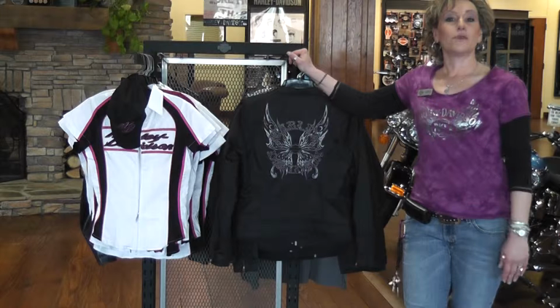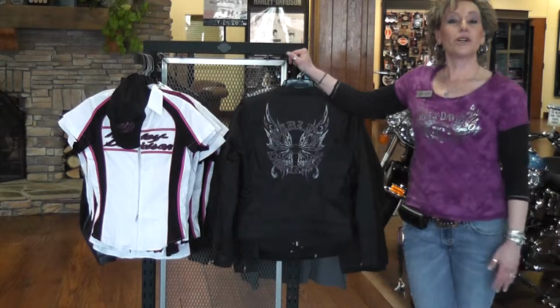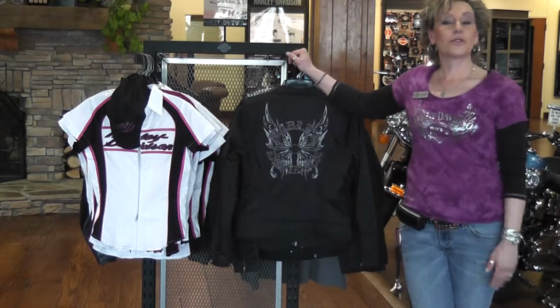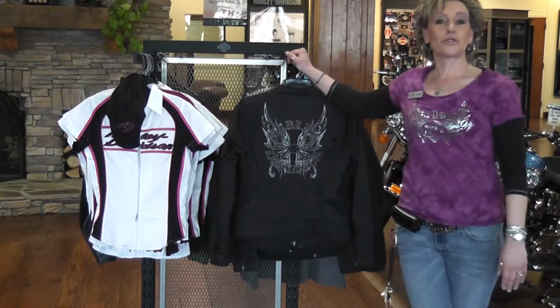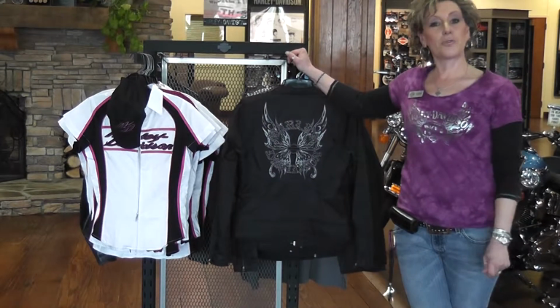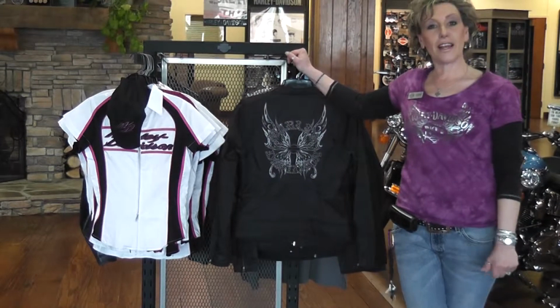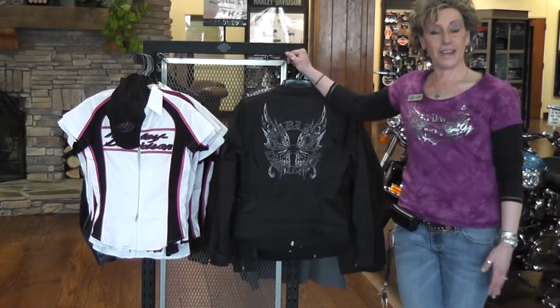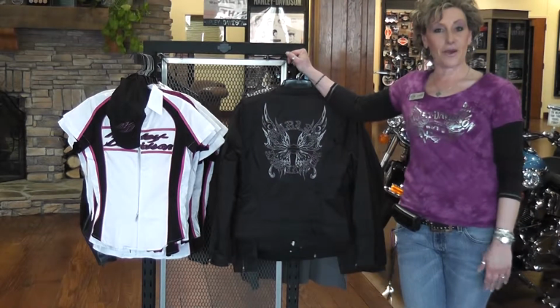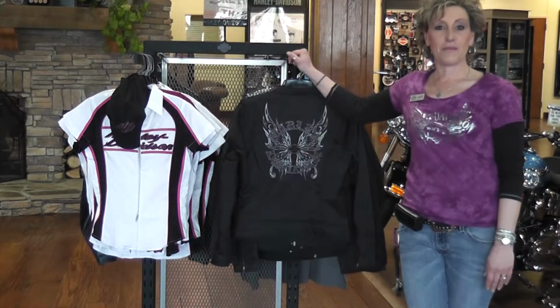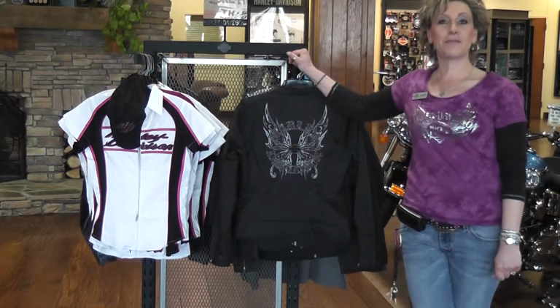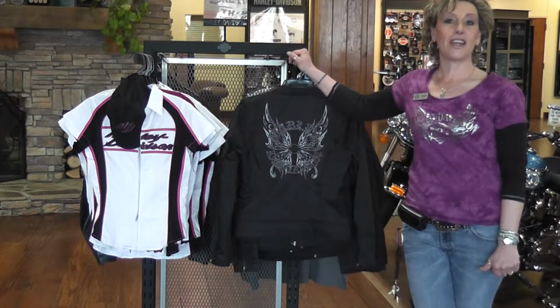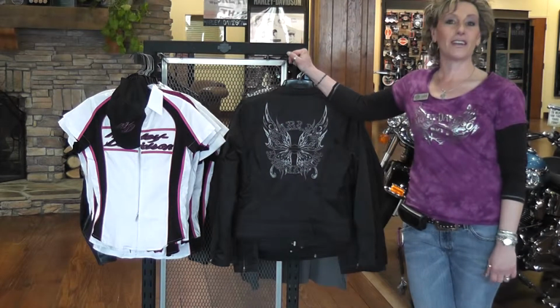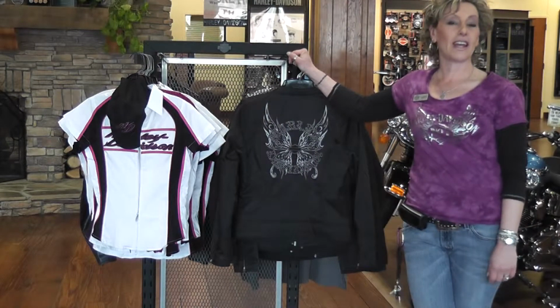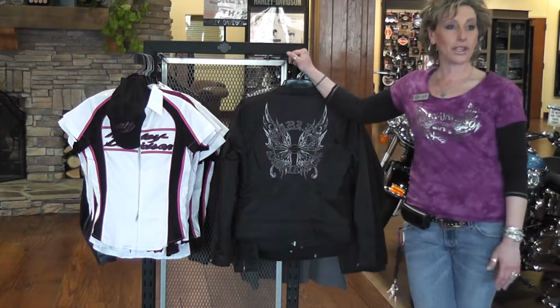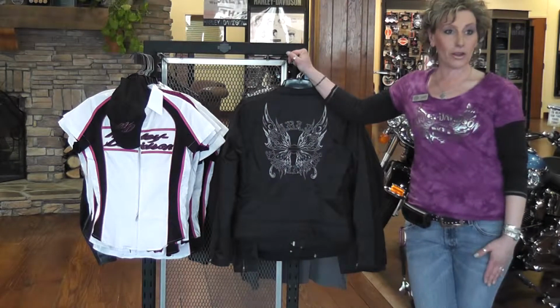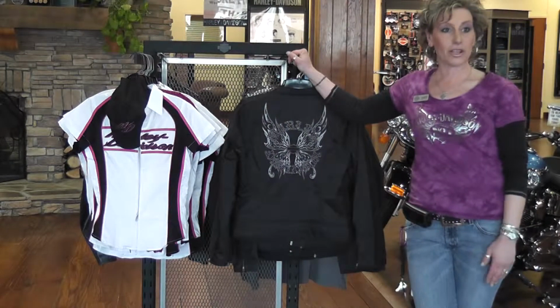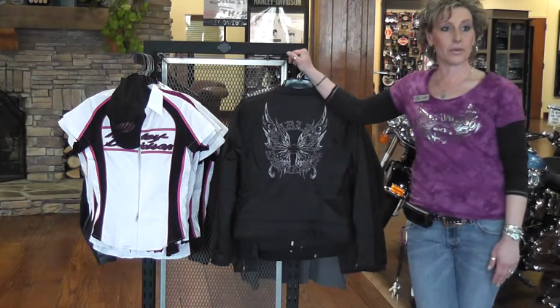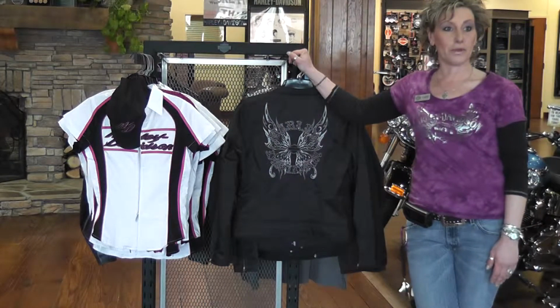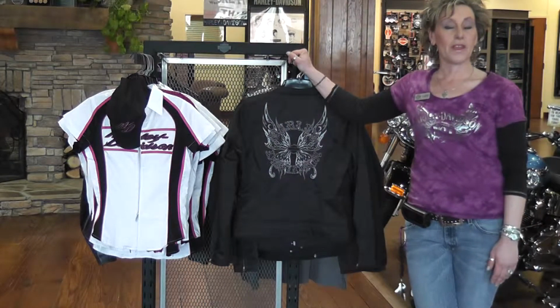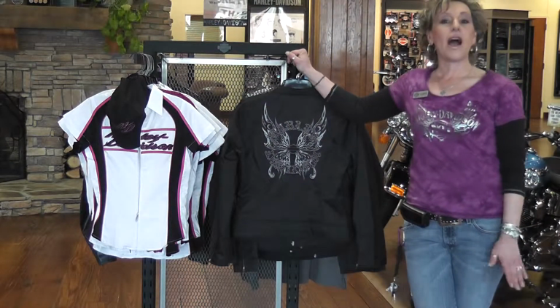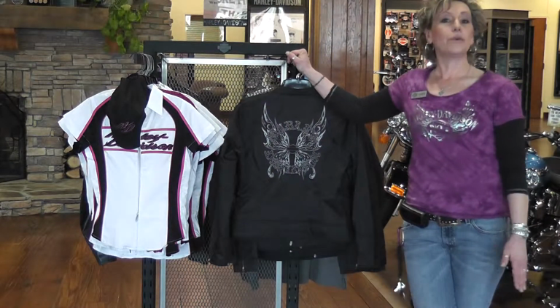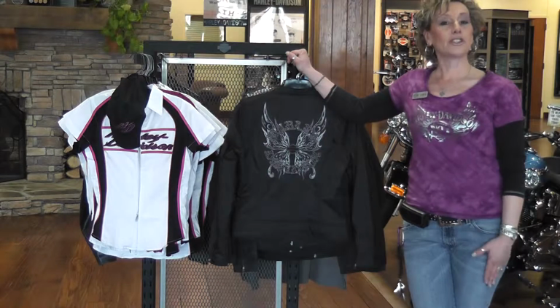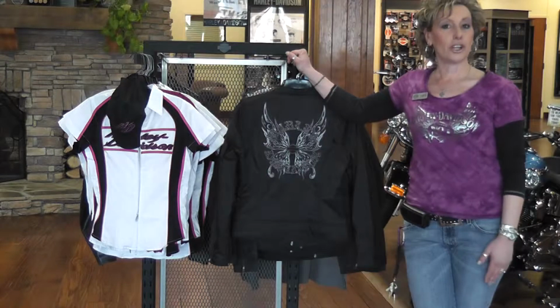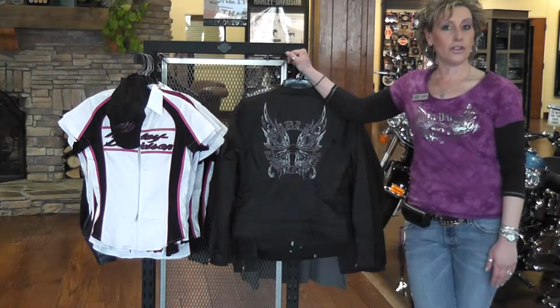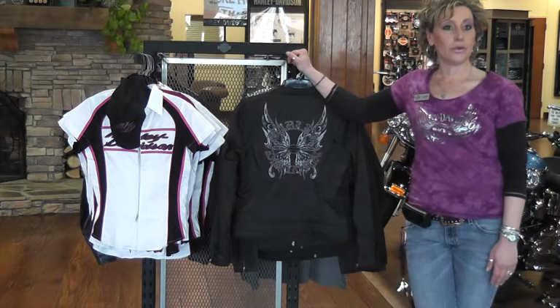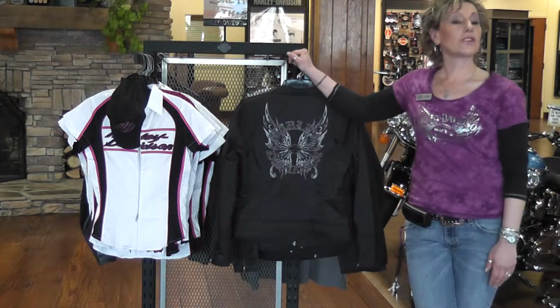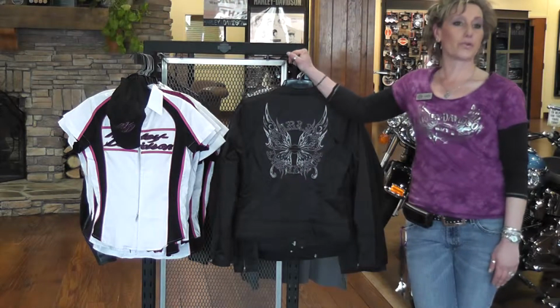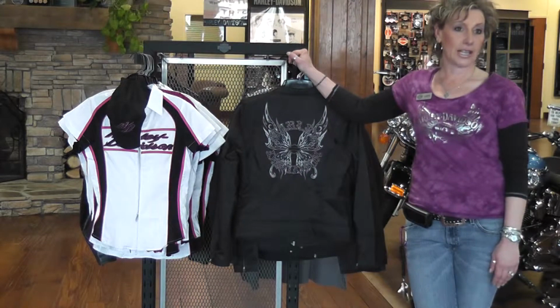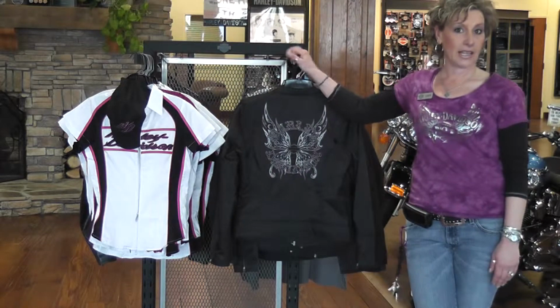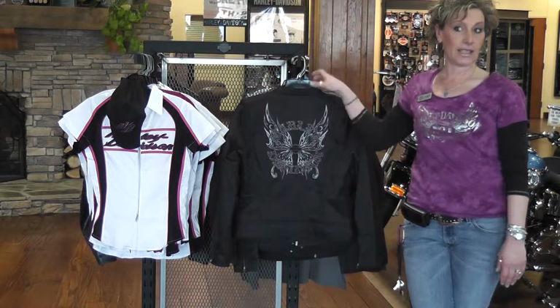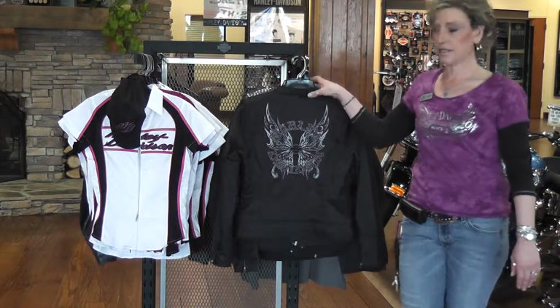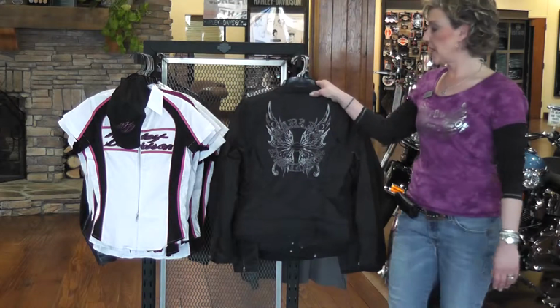Welcome to CrossFit Spotlight Video. My name is Karen and I work in the motorsports clothes department. I would like to show you the spring line in the ladies today.